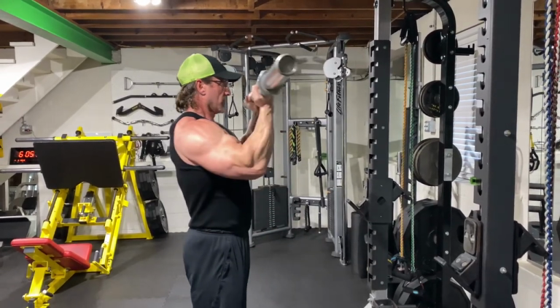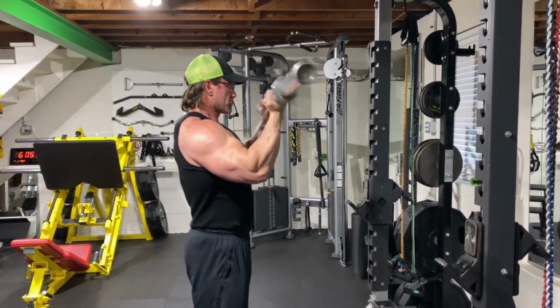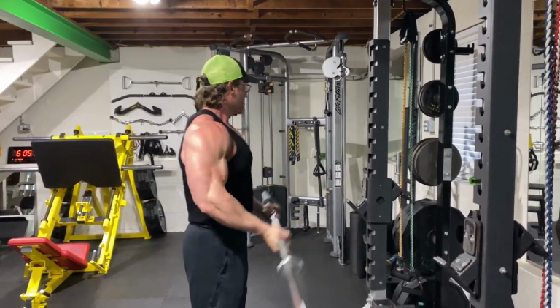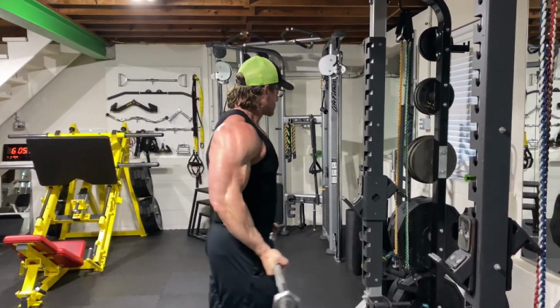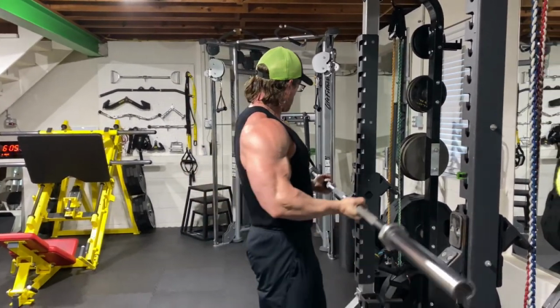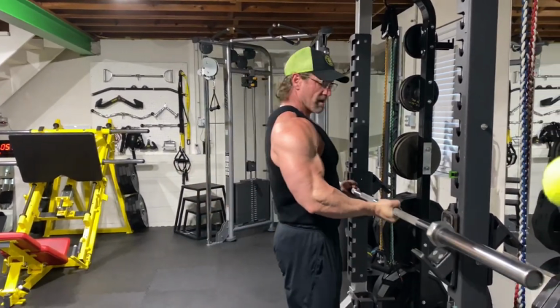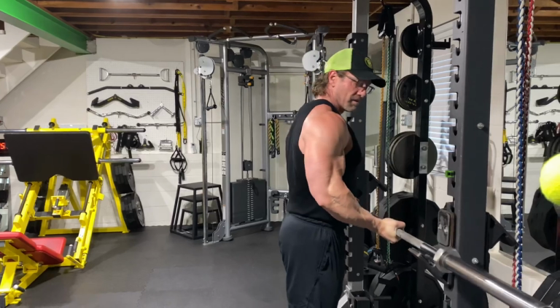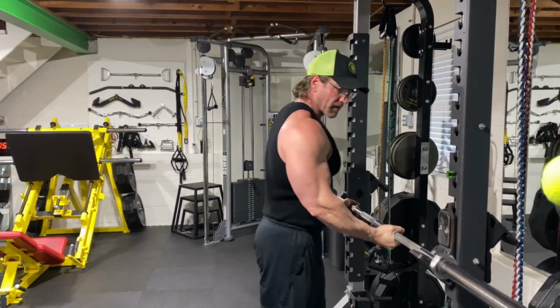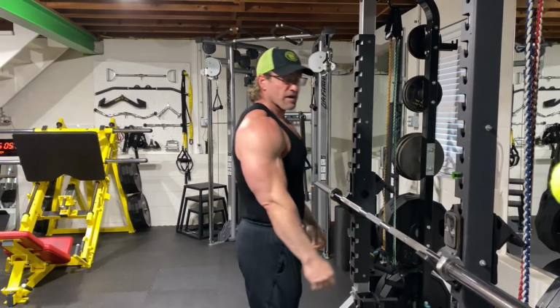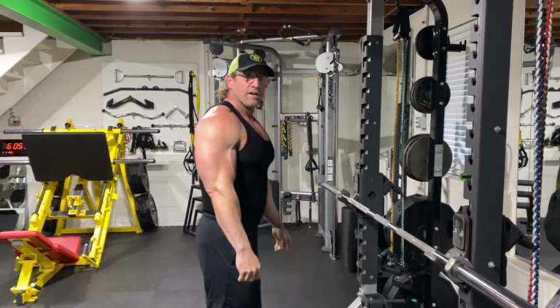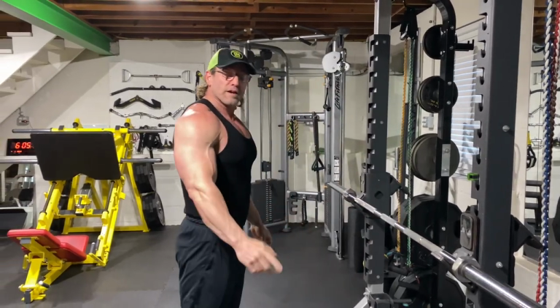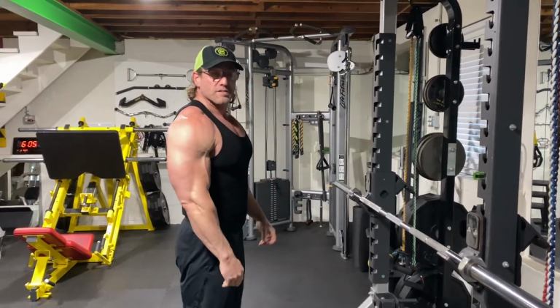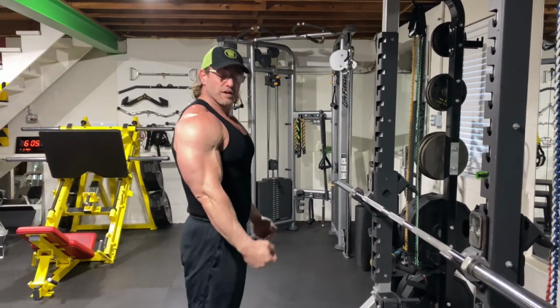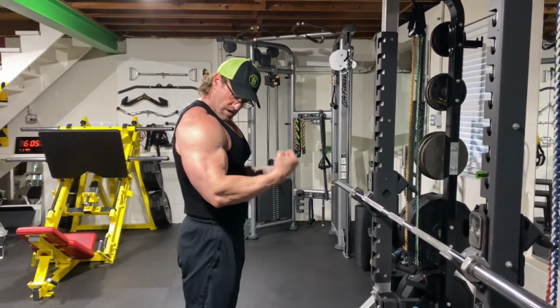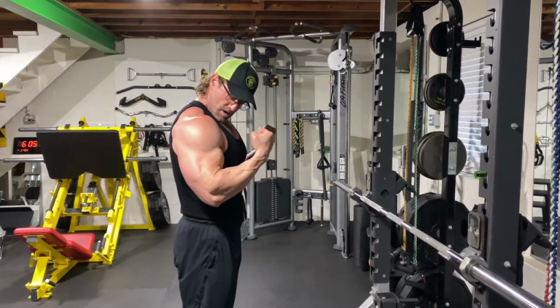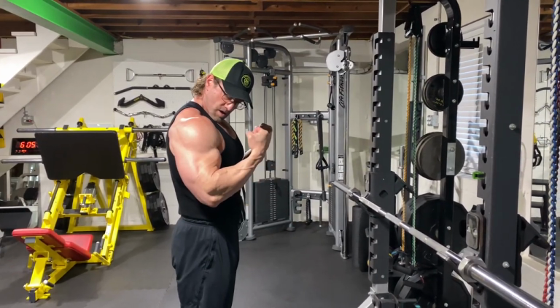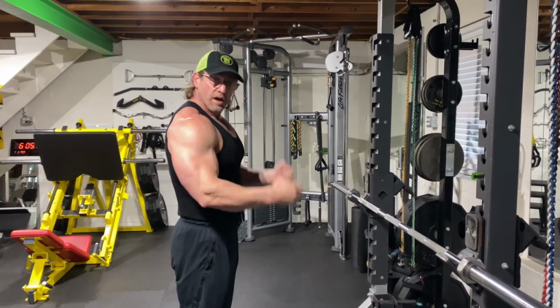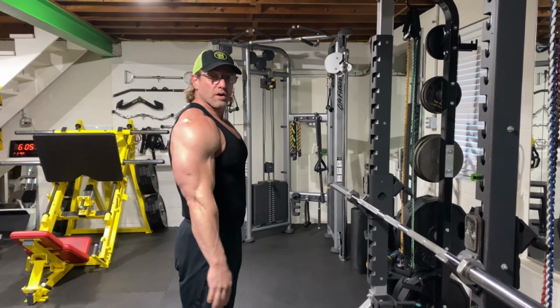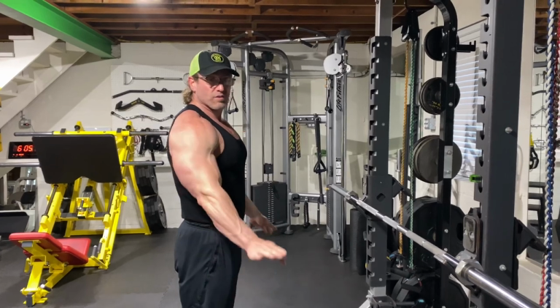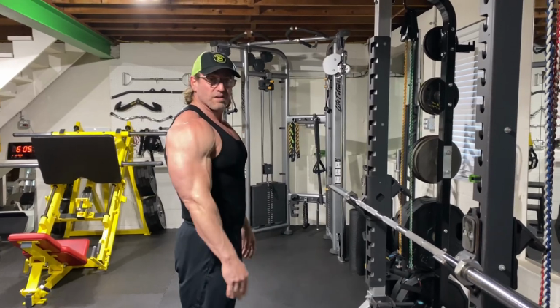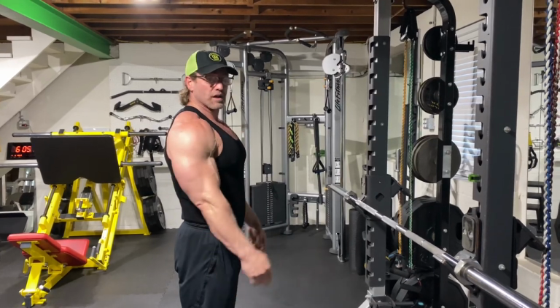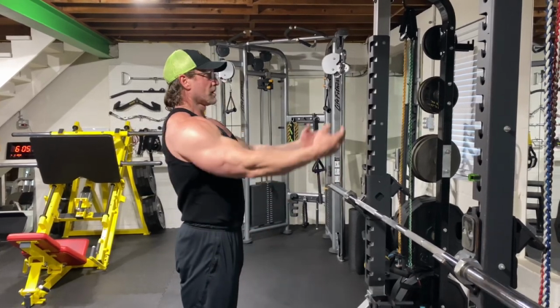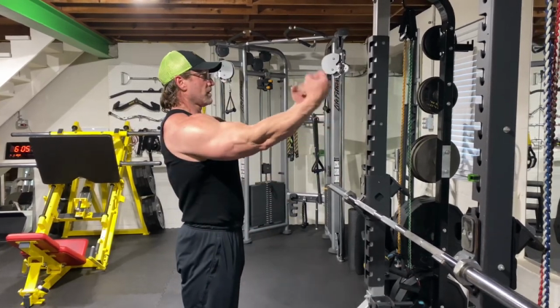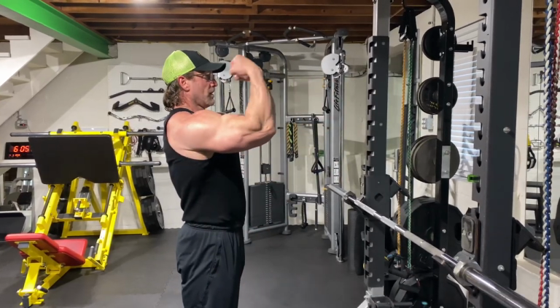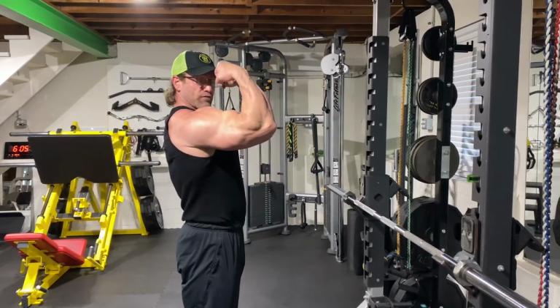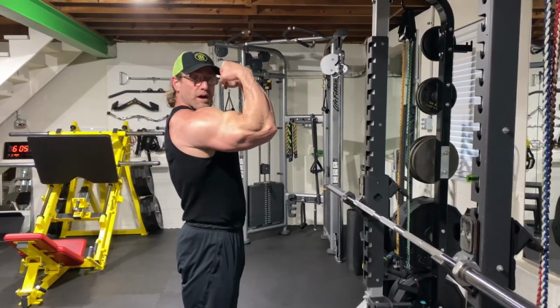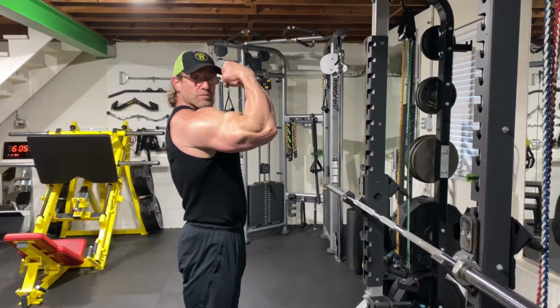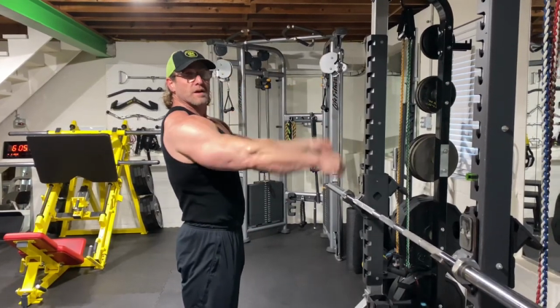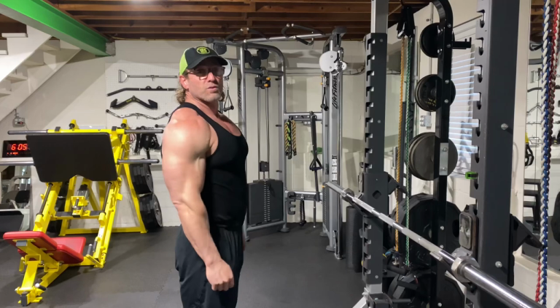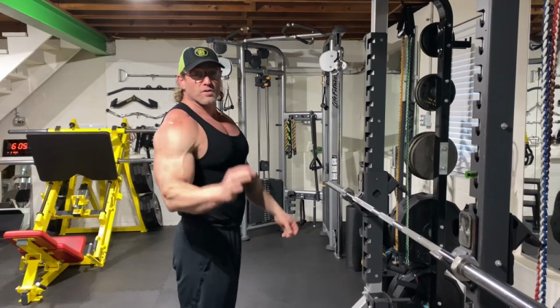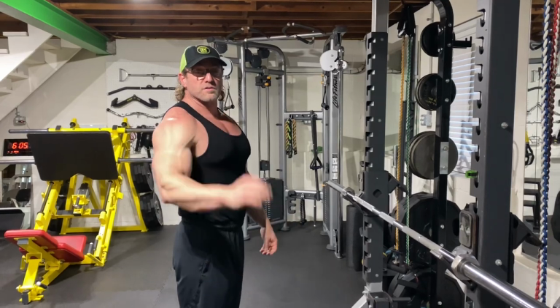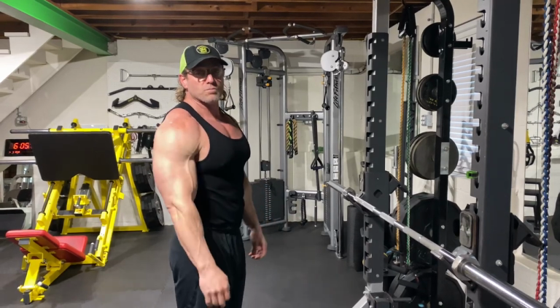Give them a try, see what you think. Matter of fact, flex your biceps here, and then go ahead without even any weight, come up here and flex your biceps. Feel which one you feel the contraction more.